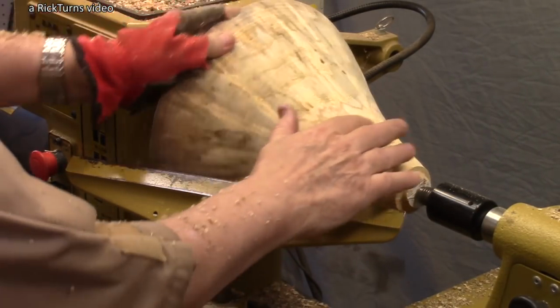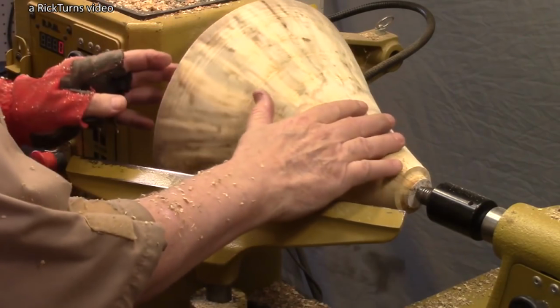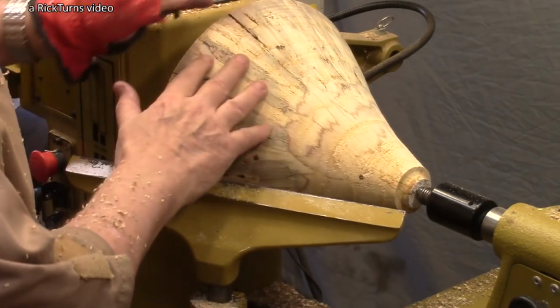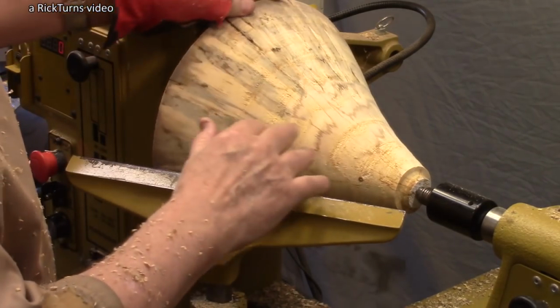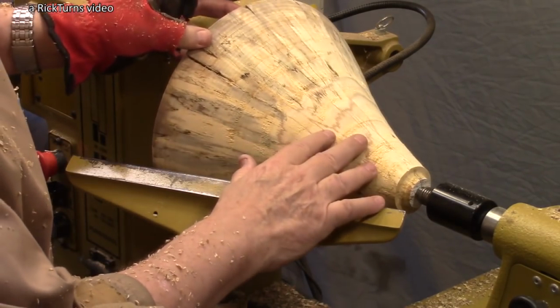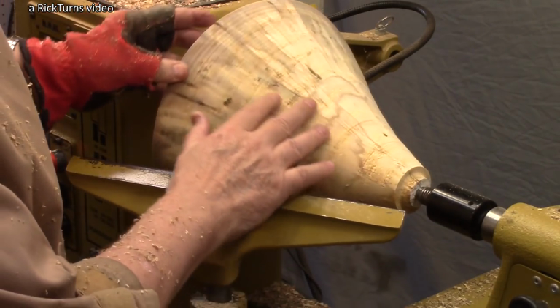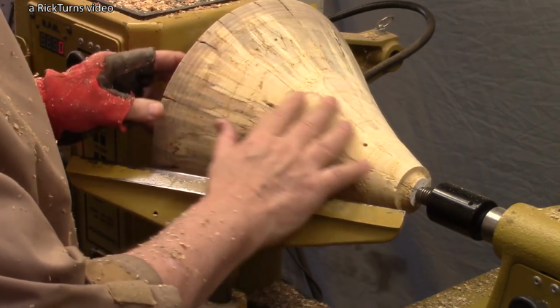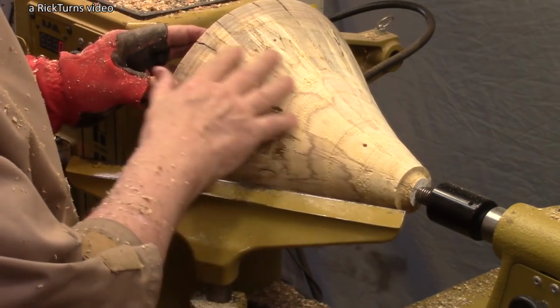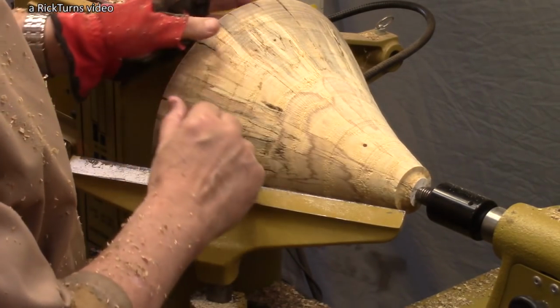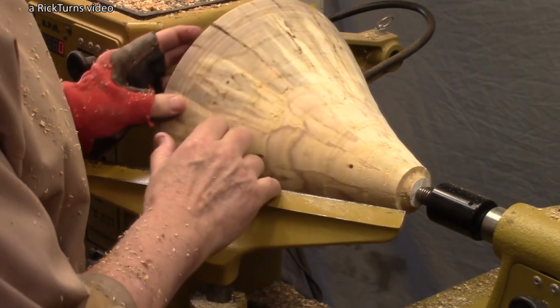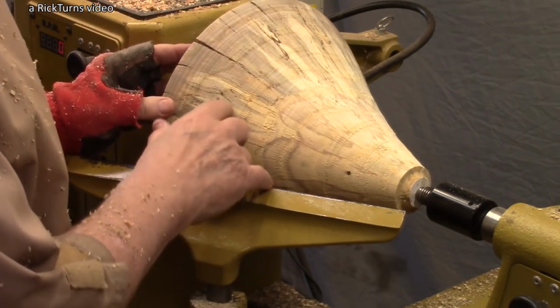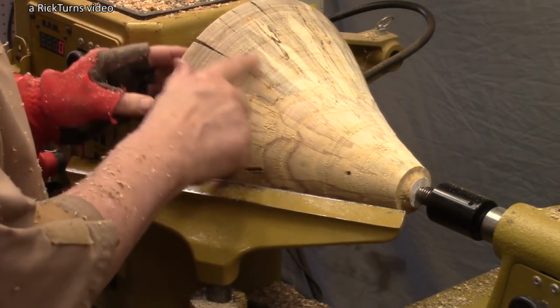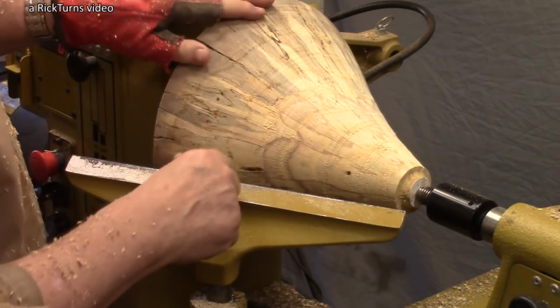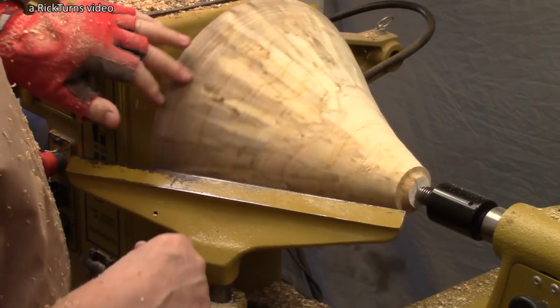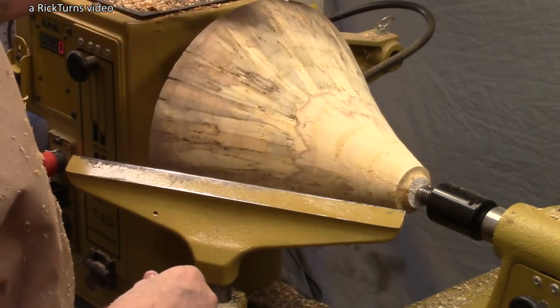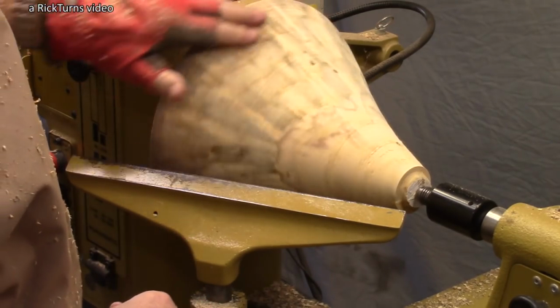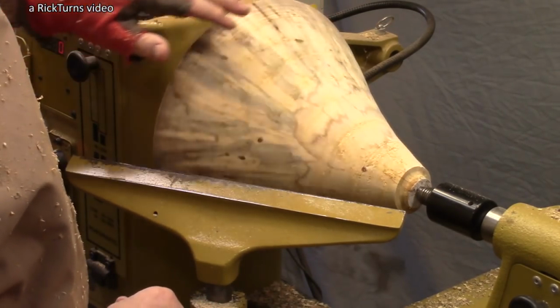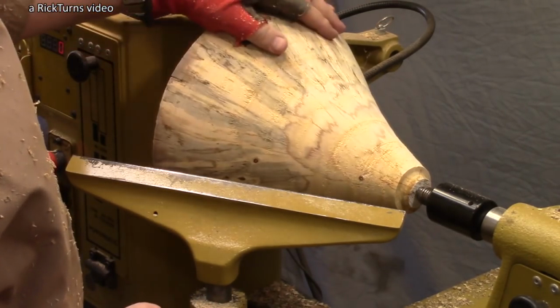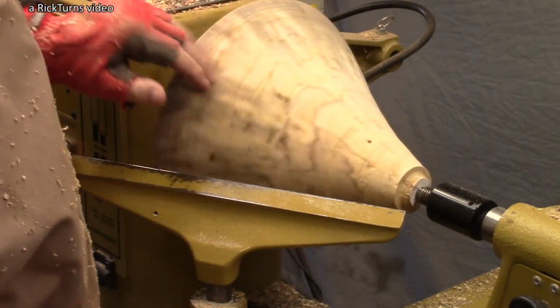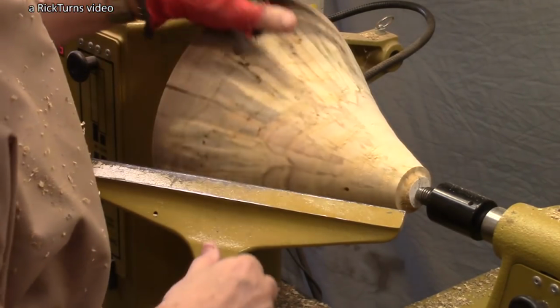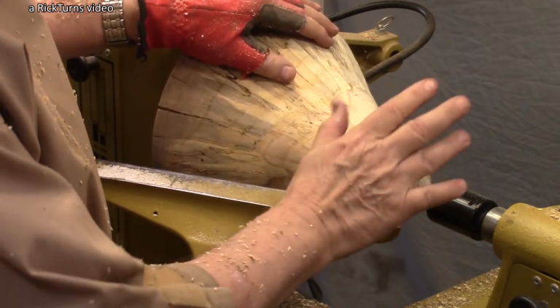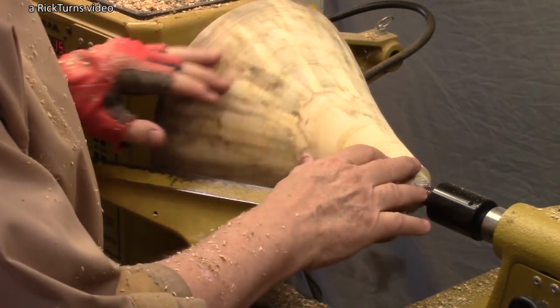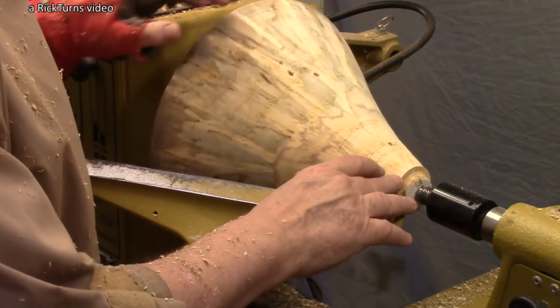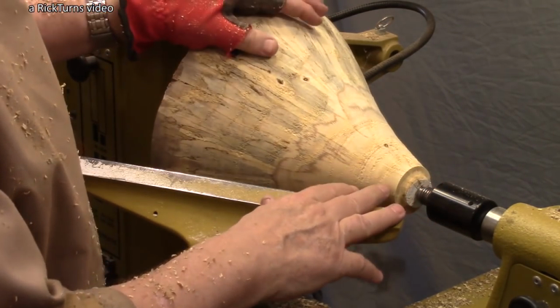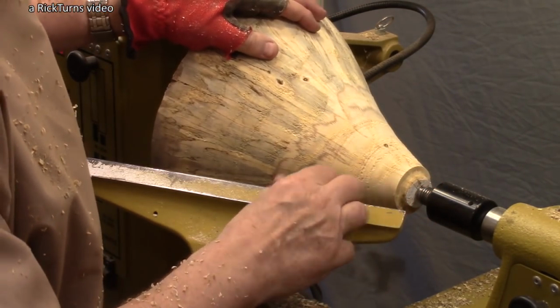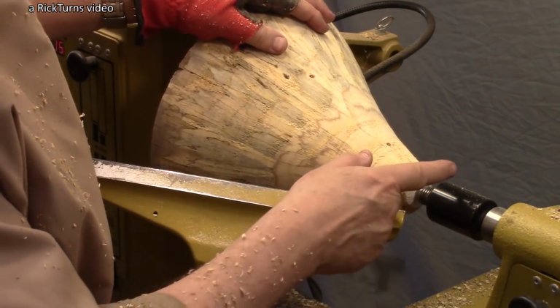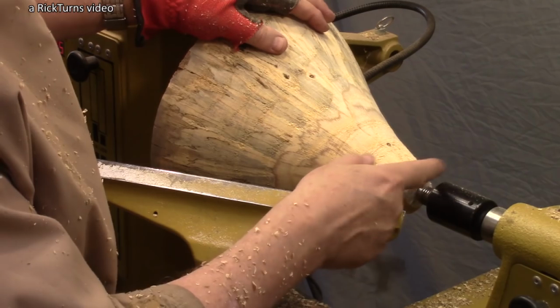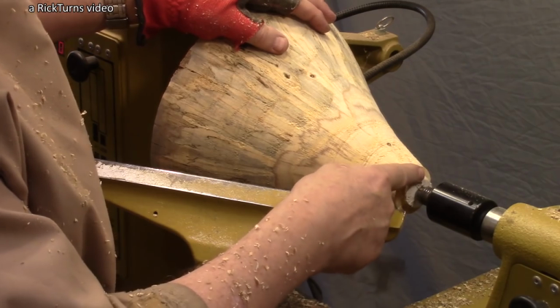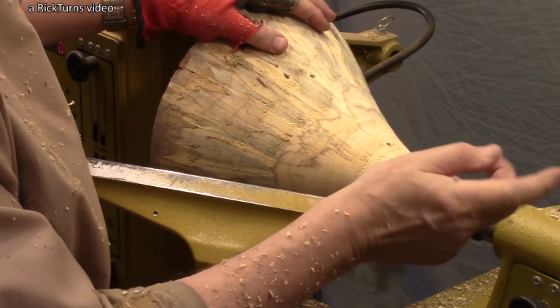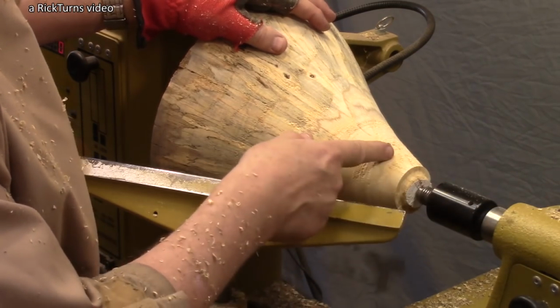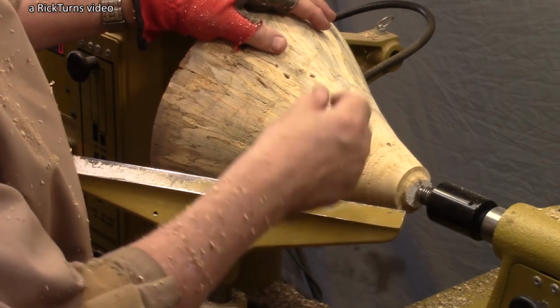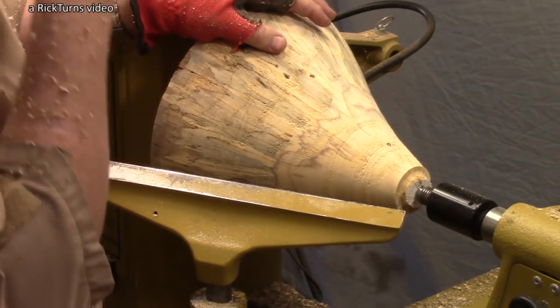We've got a vague Christmas tree shape here, with a lot of splits down at the bottom, but I'm not going to worry about that. What I want to do now is turn this flat and attach another piece of wood here for the top decoration of the tree.